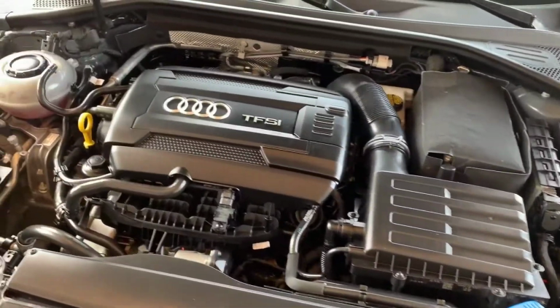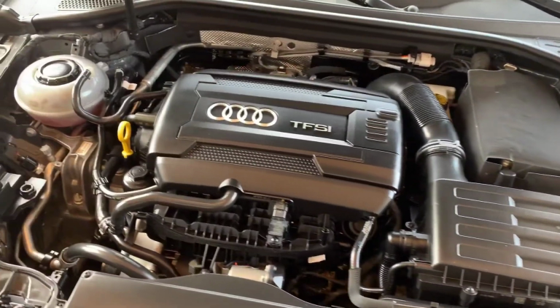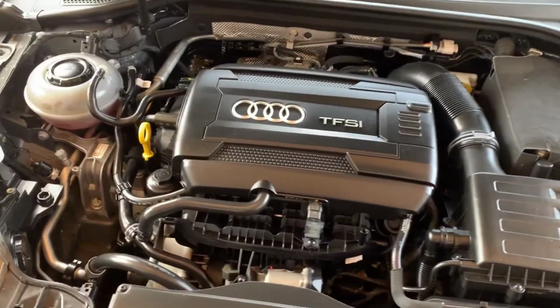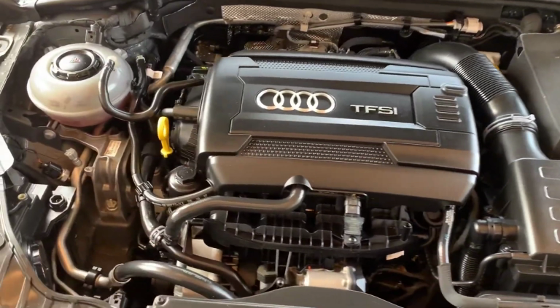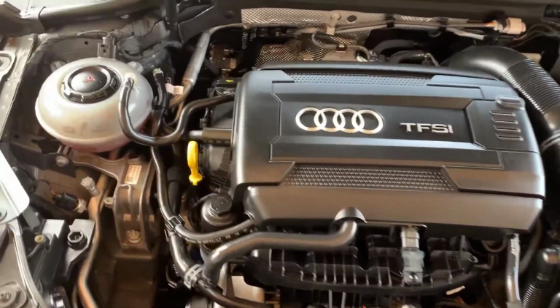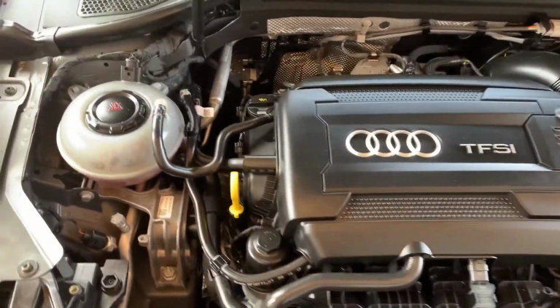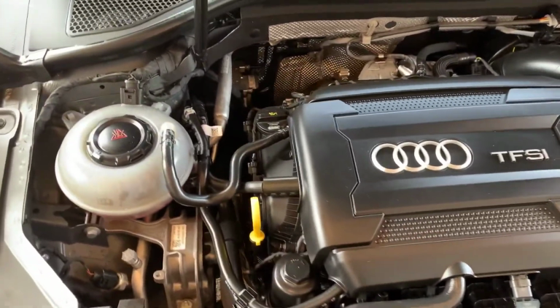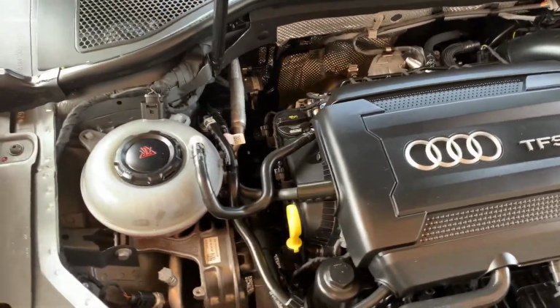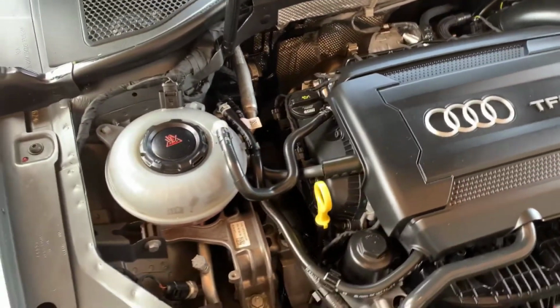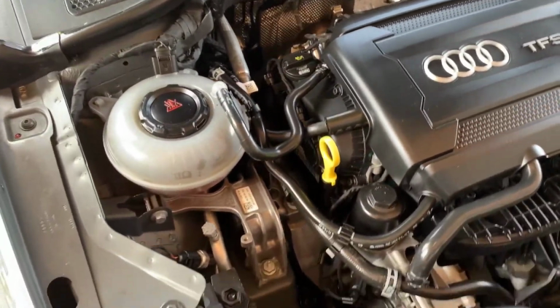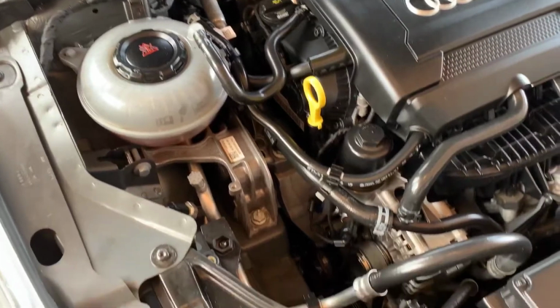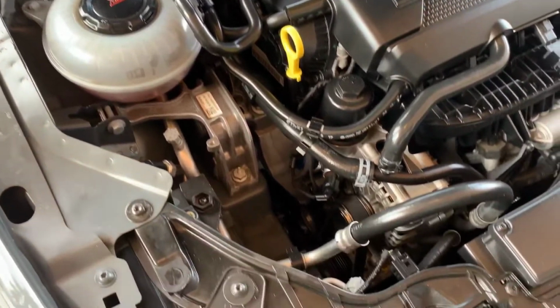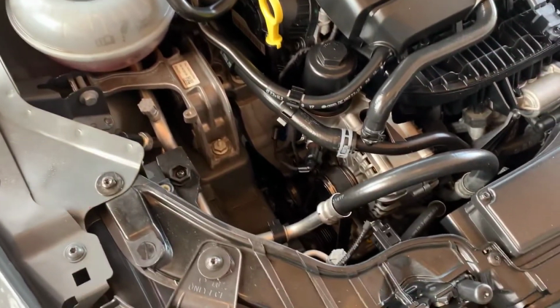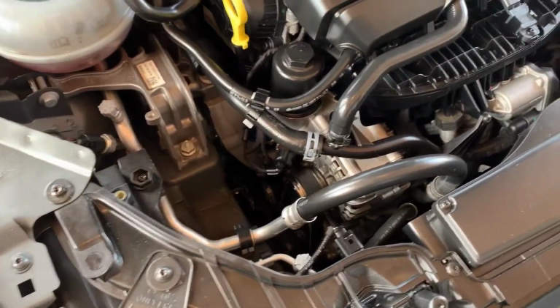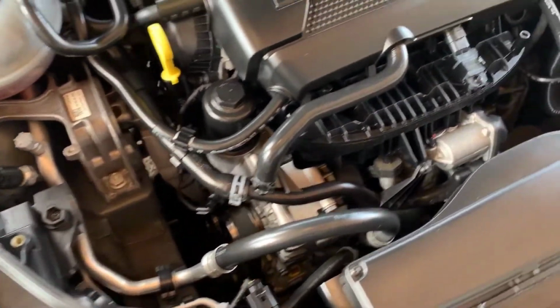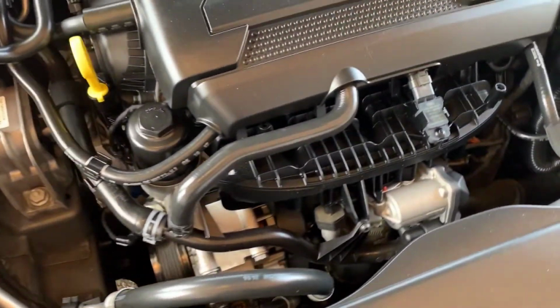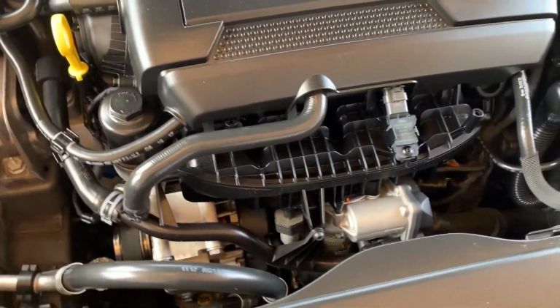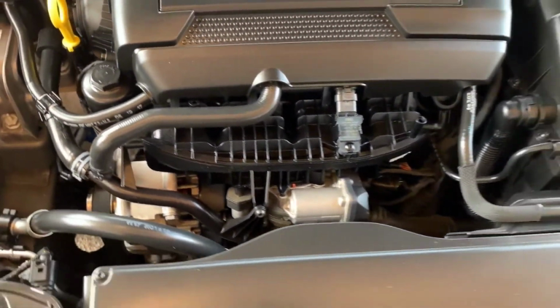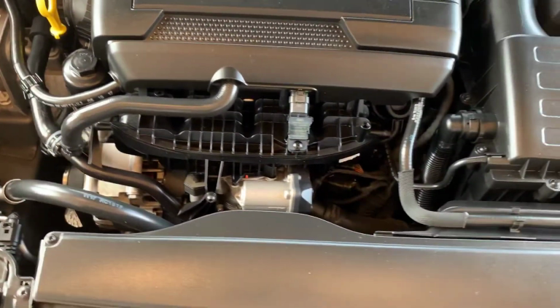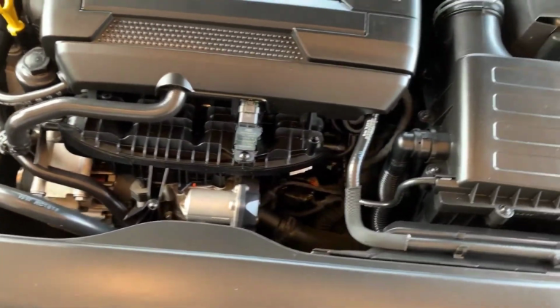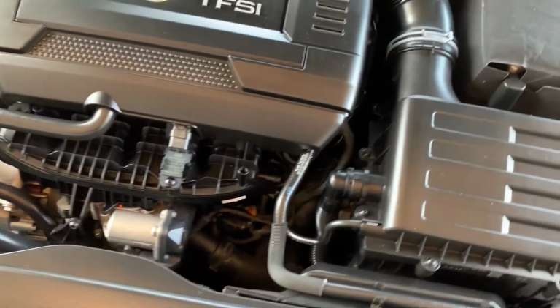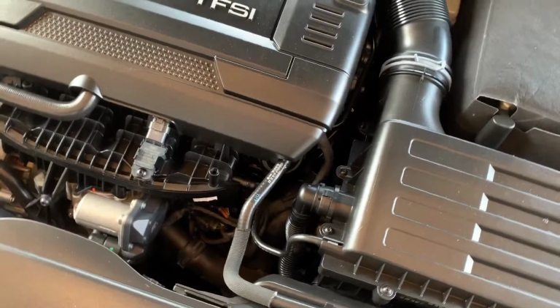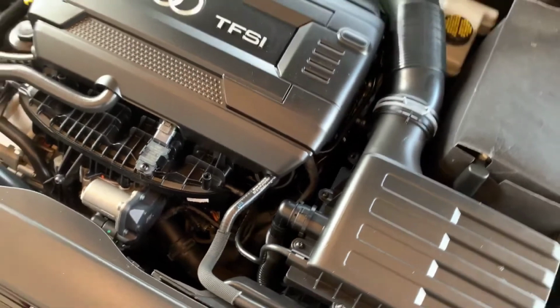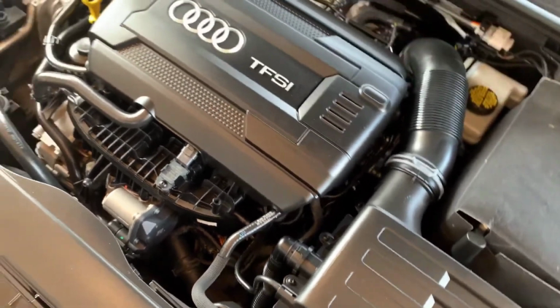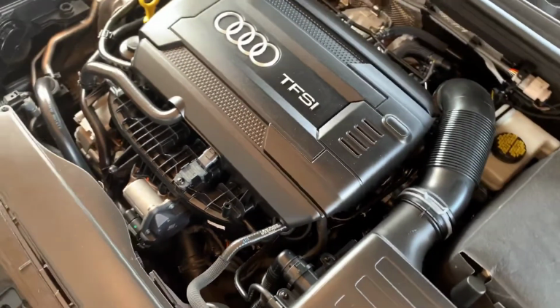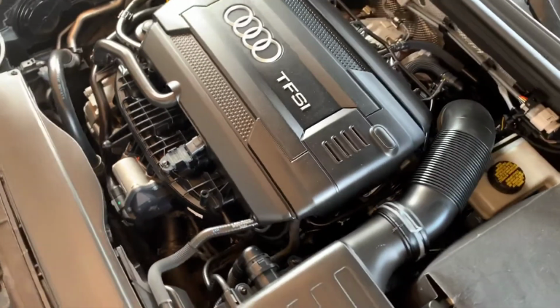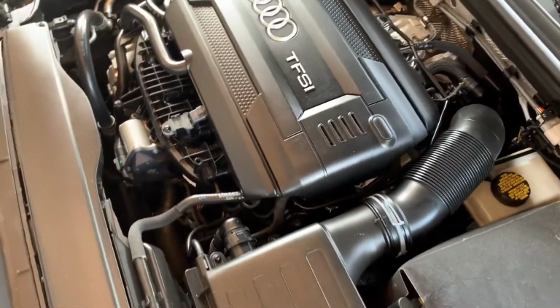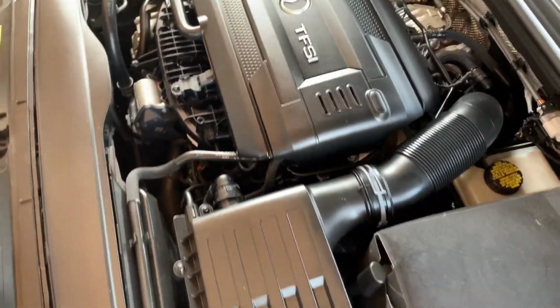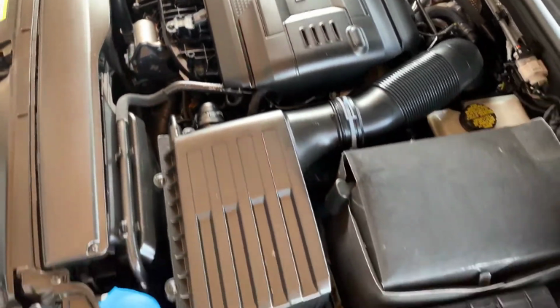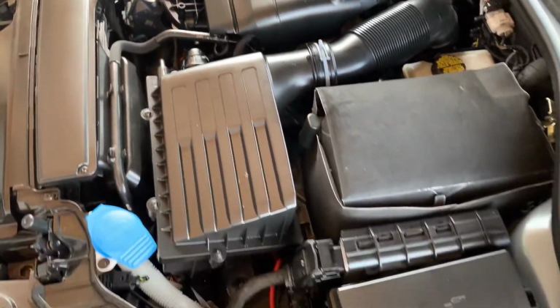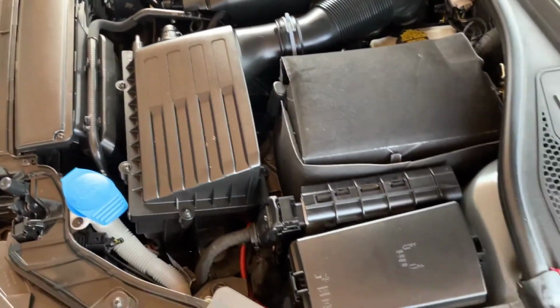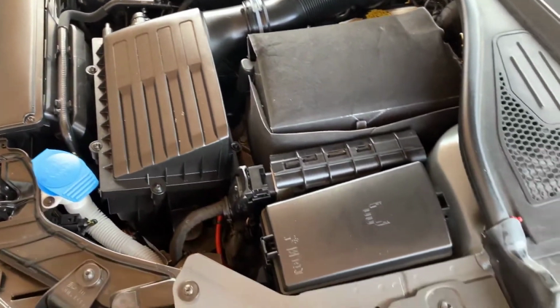Here's the view of the engine. It's a 2.0 liter inline four, 220 horsepower. Great engines — Audi and Volkswagen use these in all of their vehicles, so parts are widely available. It's a good, reliable engine.